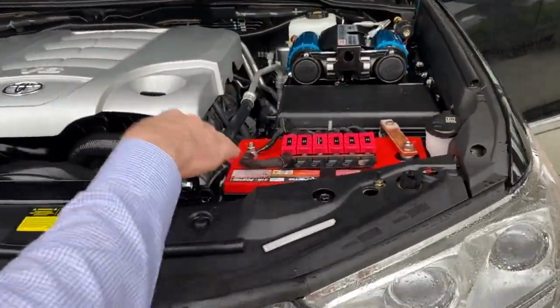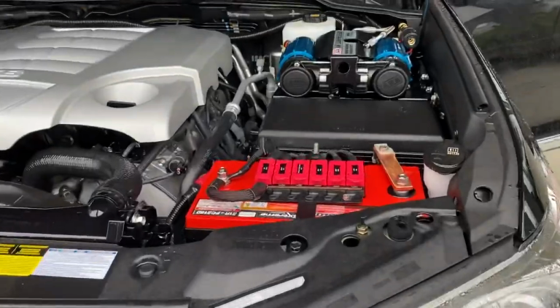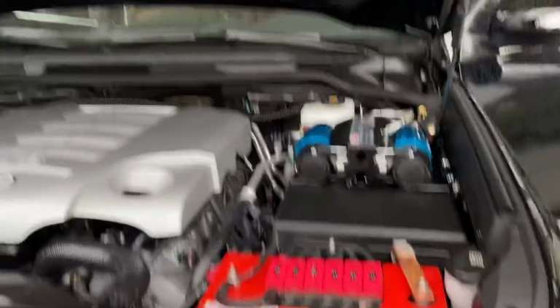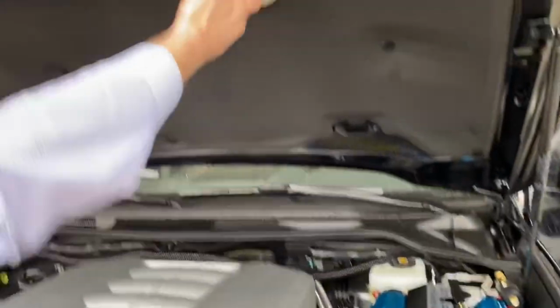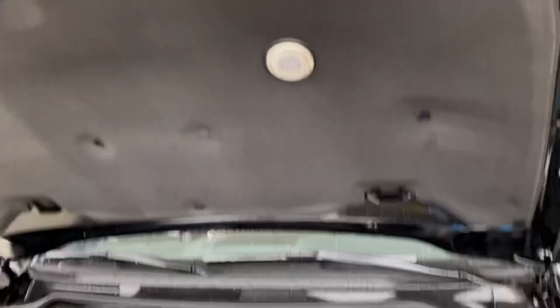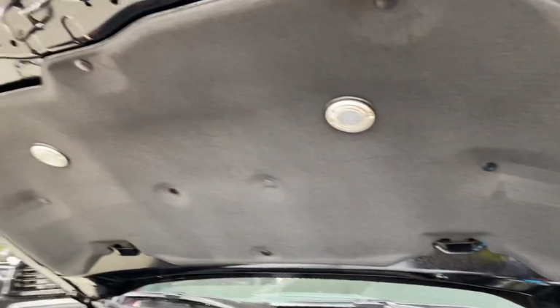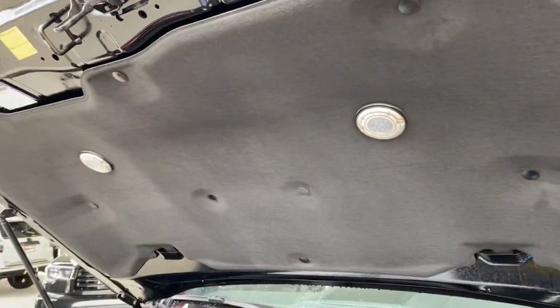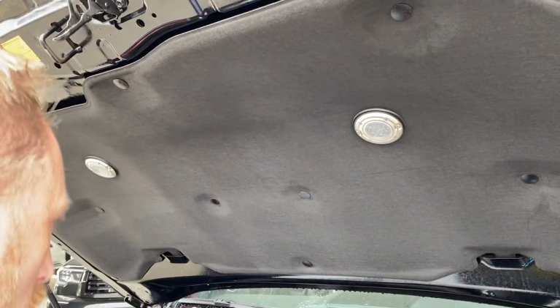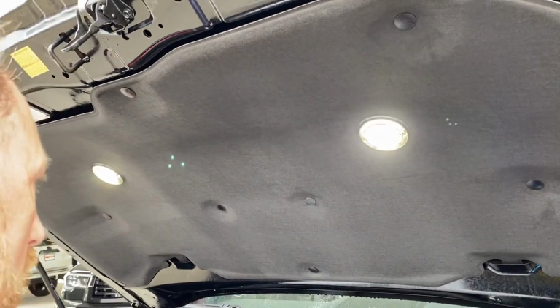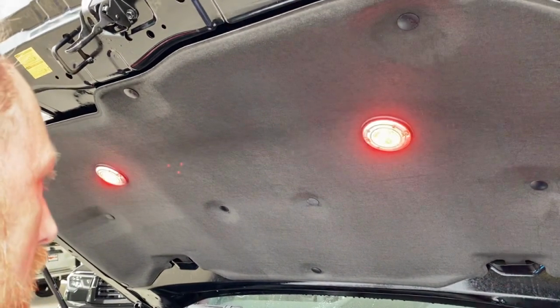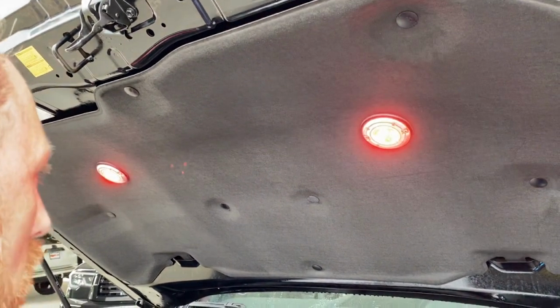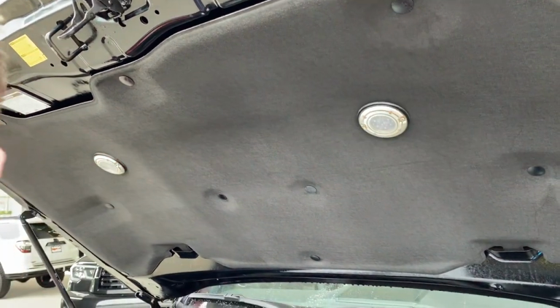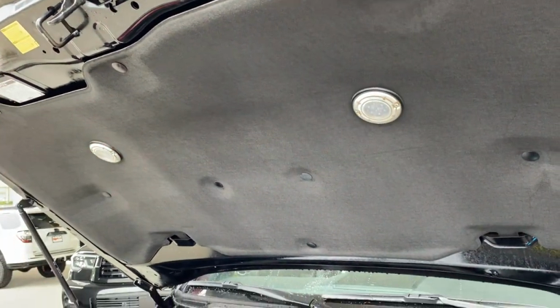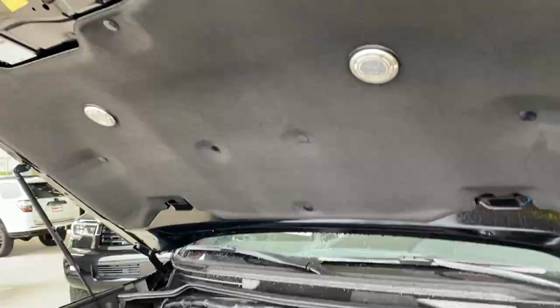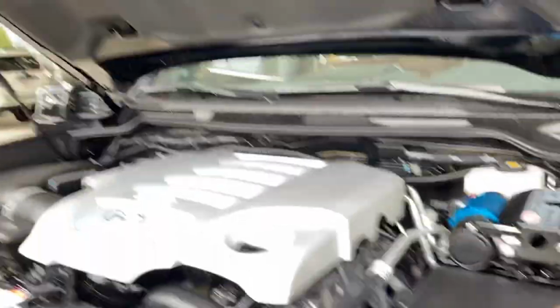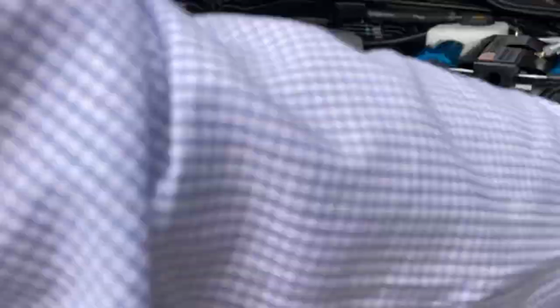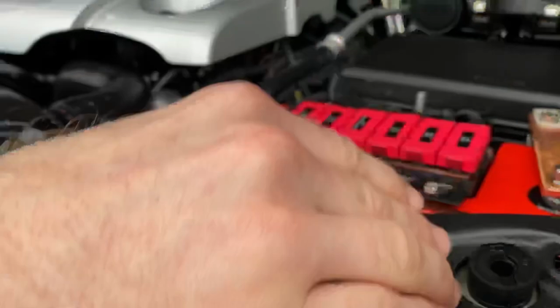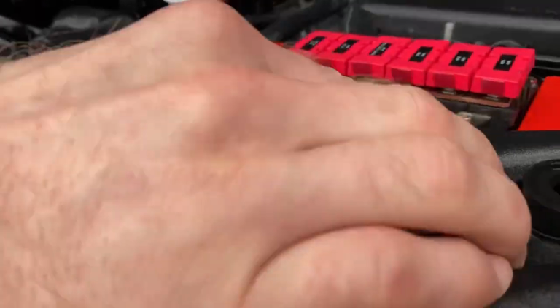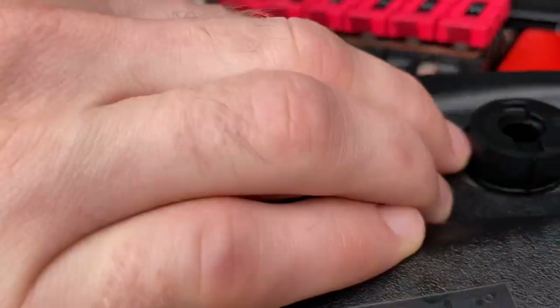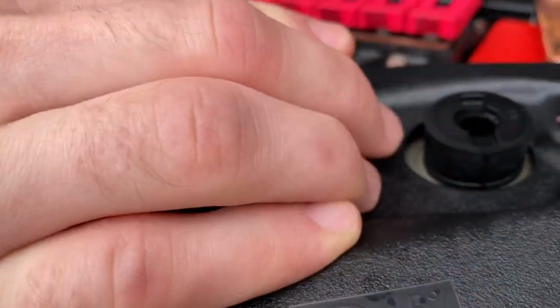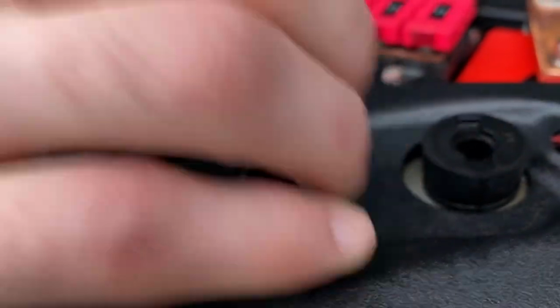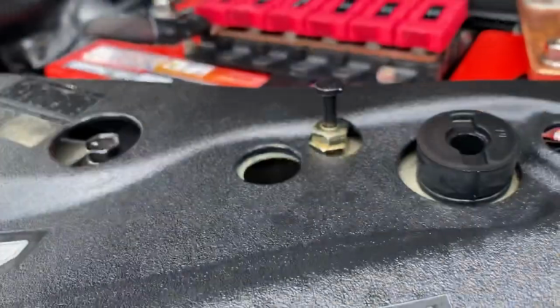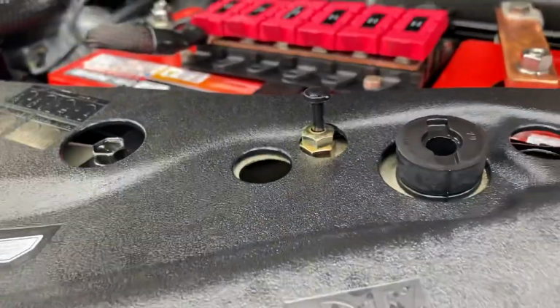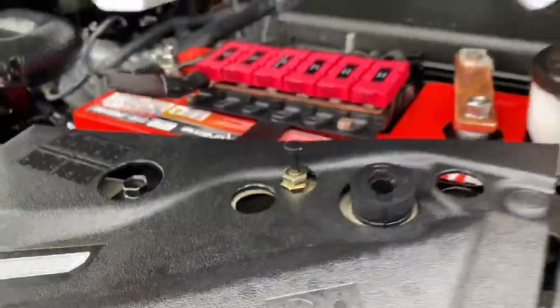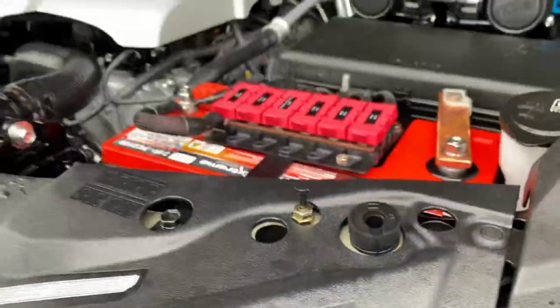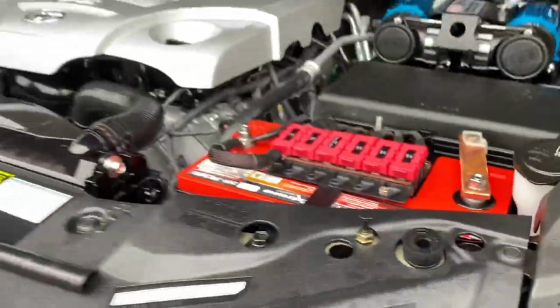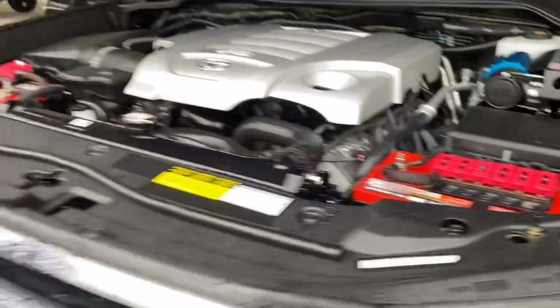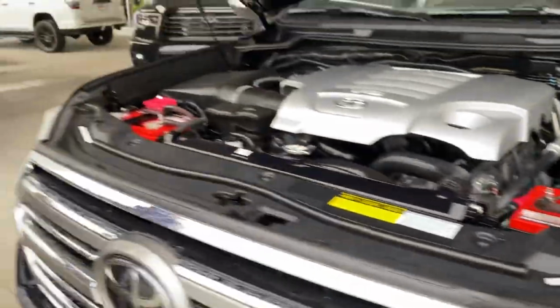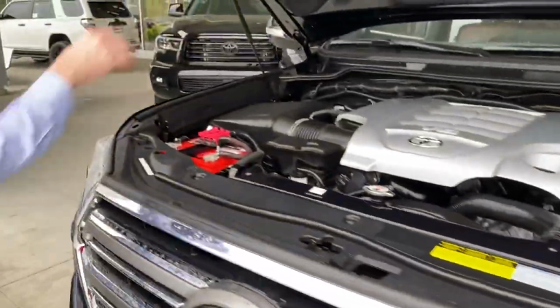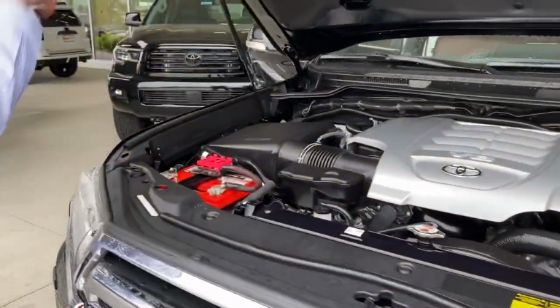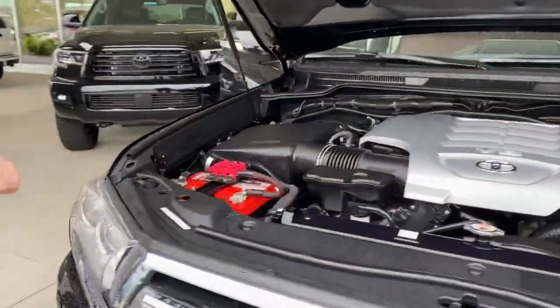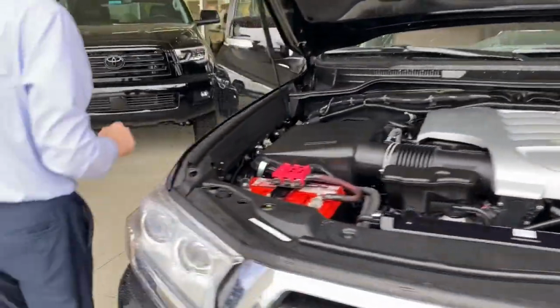We have hood lights with white and amber options and an off setting, with an override pin trigger. If you accidentally leave them on and close the hood, you have the option of not running your battery down inadvertently.